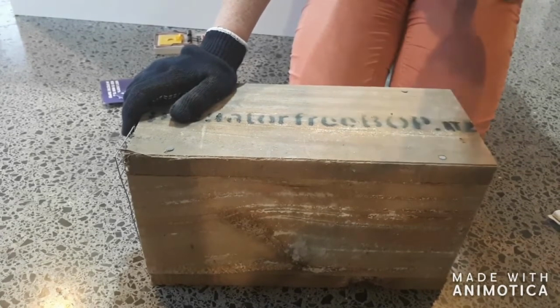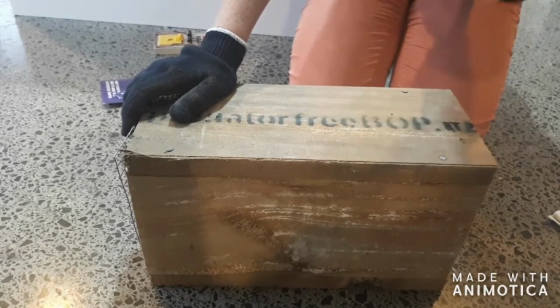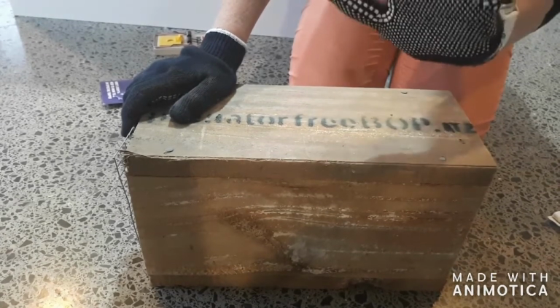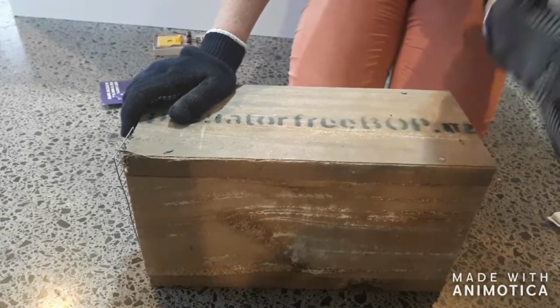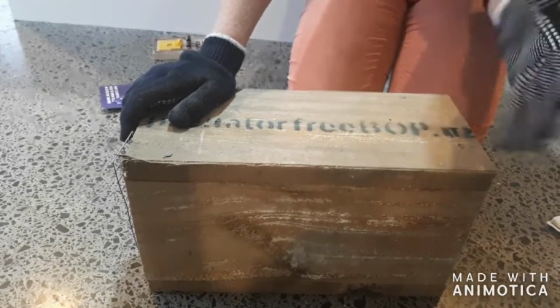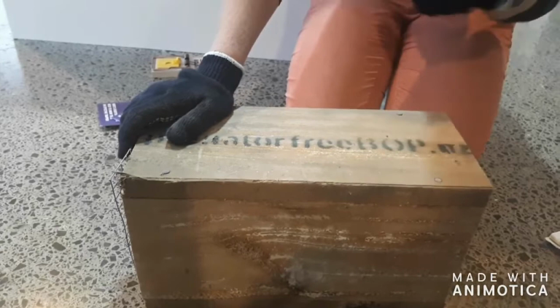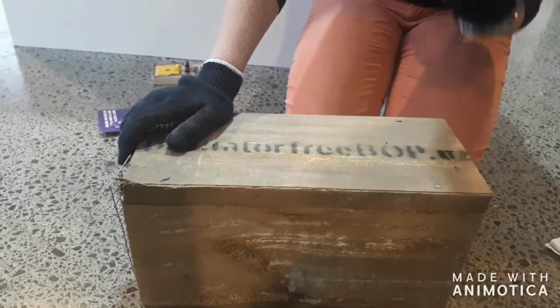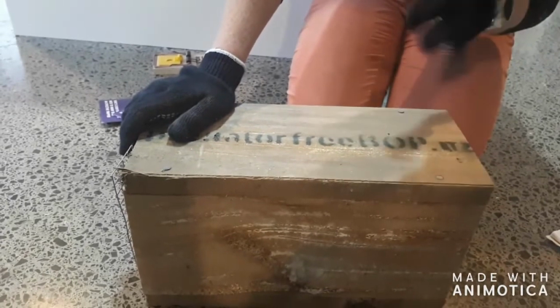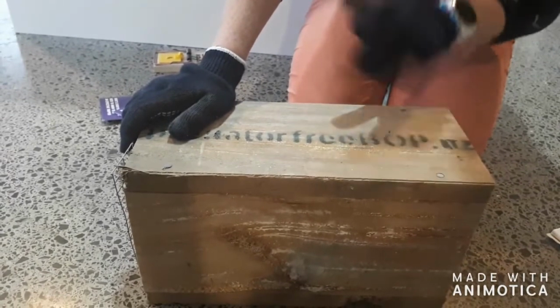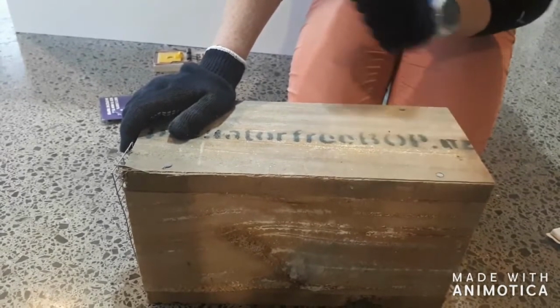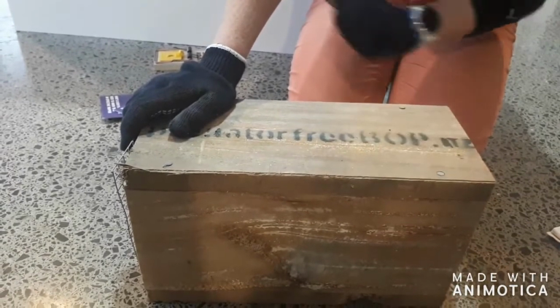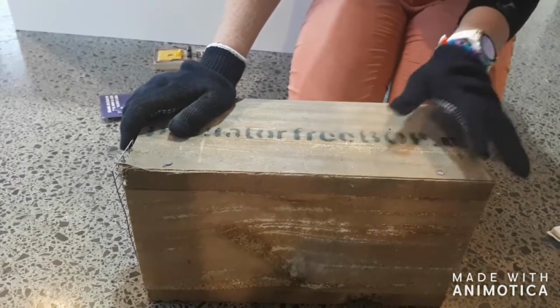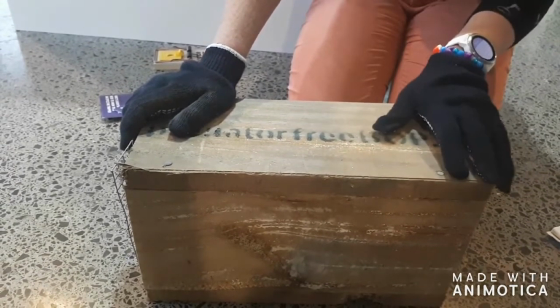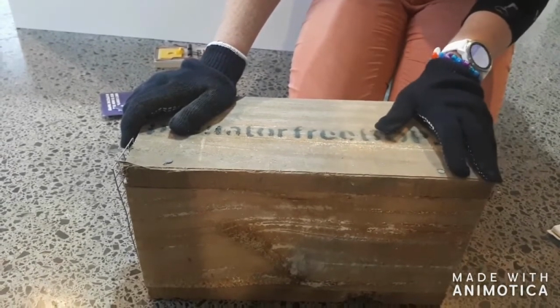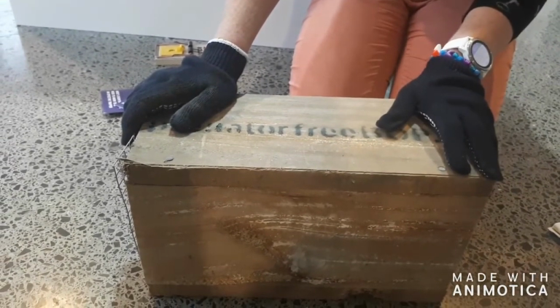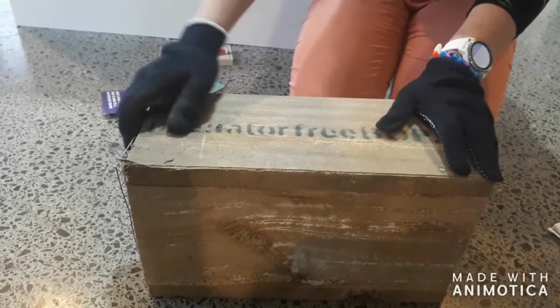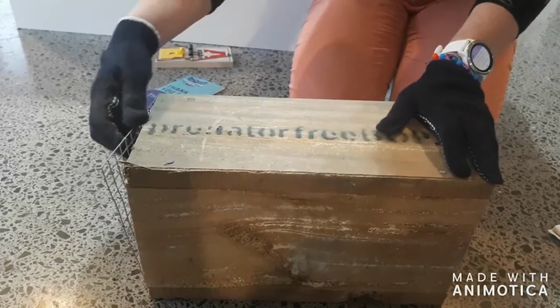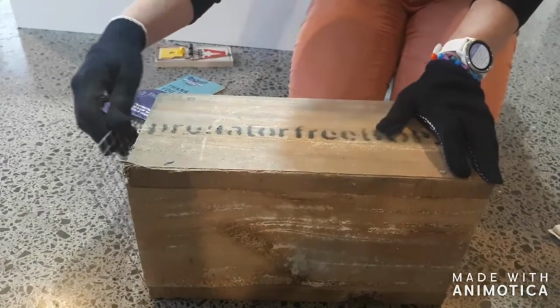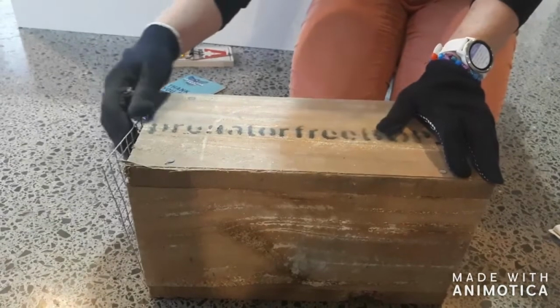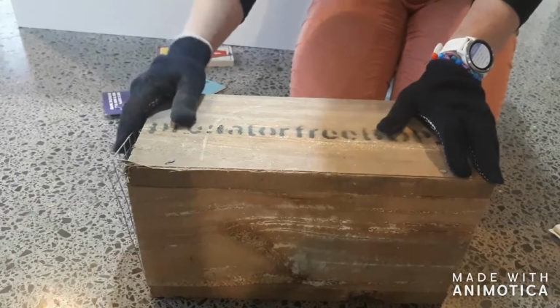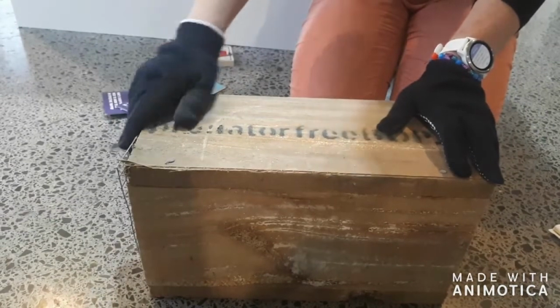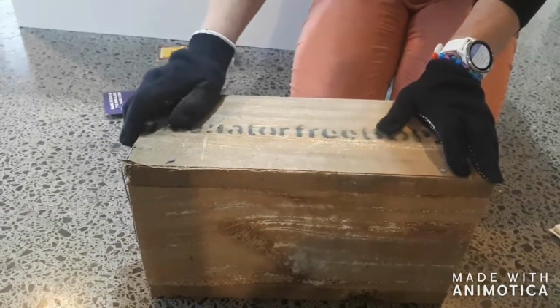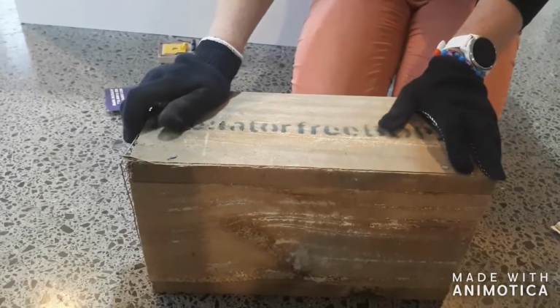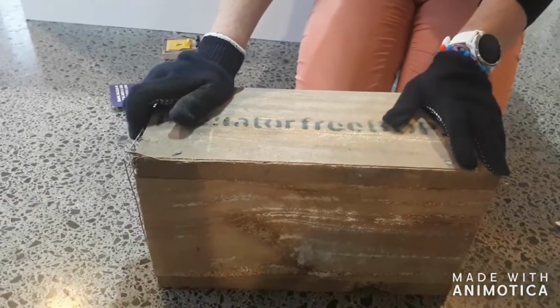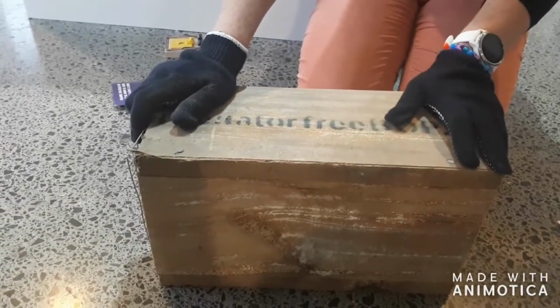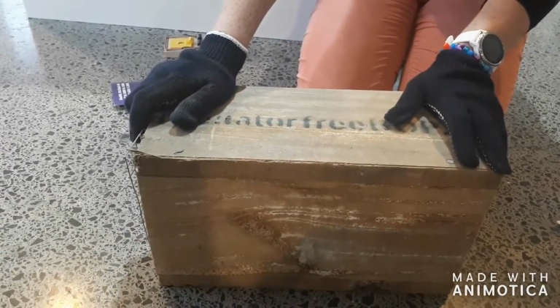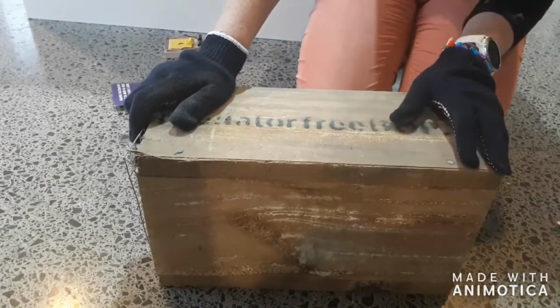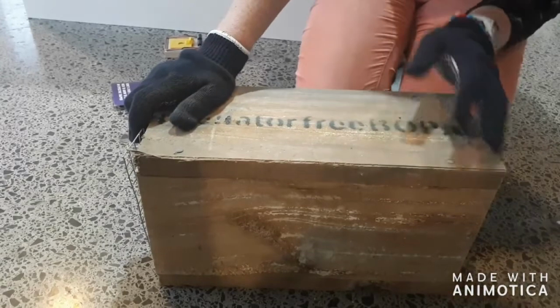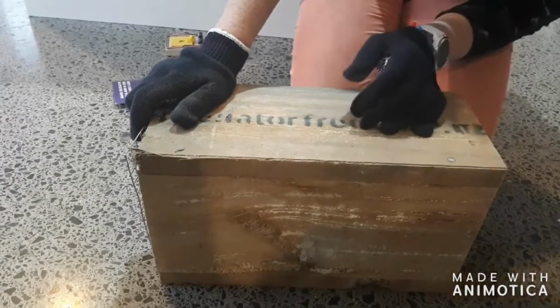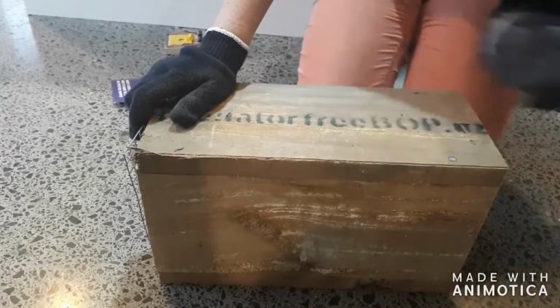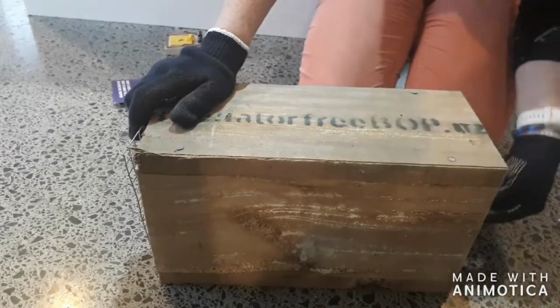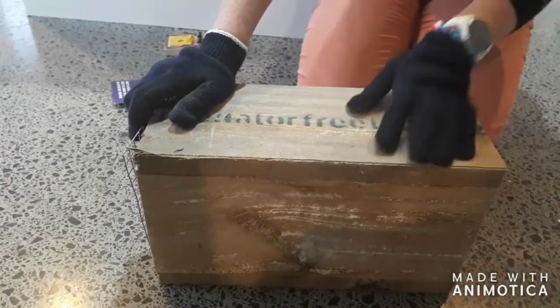You'll notice I have my gardening gloves on — this is to help prevent the smell of human on the trap, which rats are a bit suspicious of. Once you've placed your trap in its spot, you'll just need to check it a couple of times a week, and you can do that just by looking in through the front entrance.